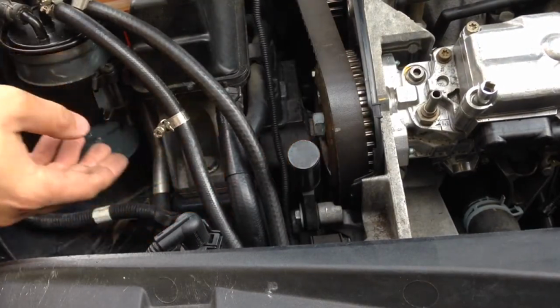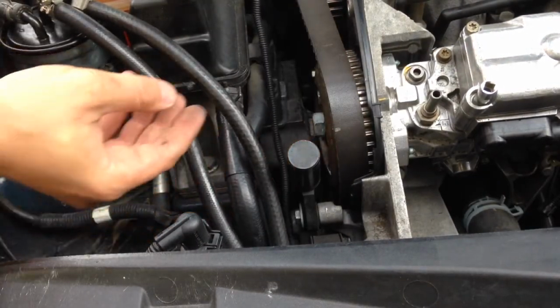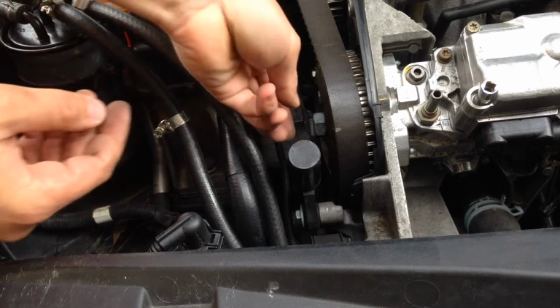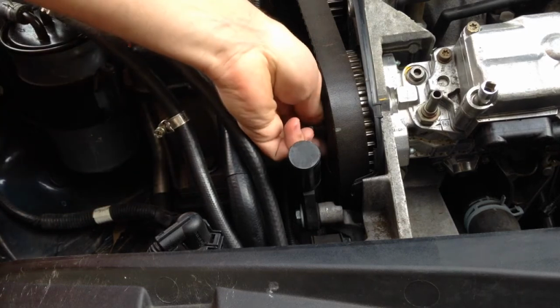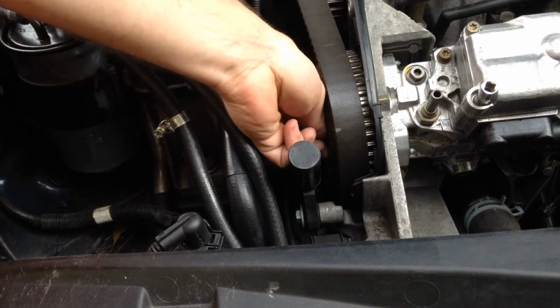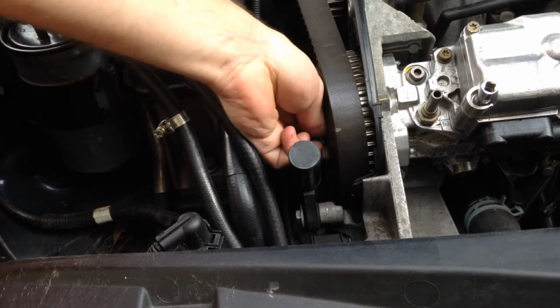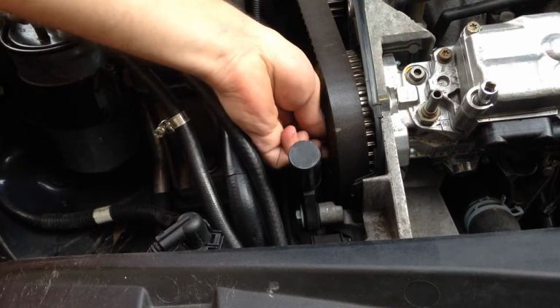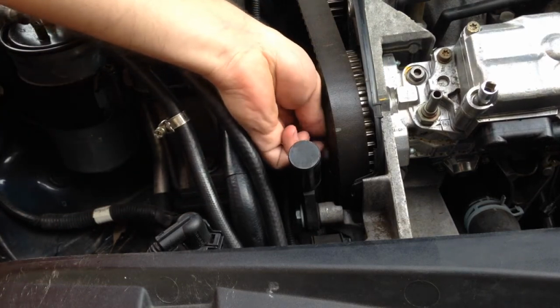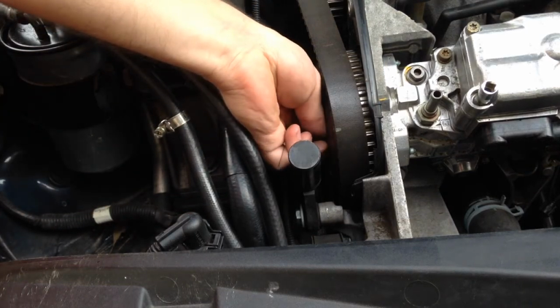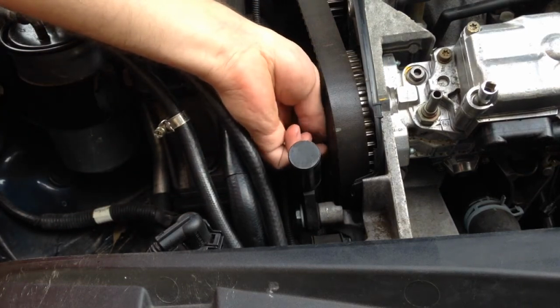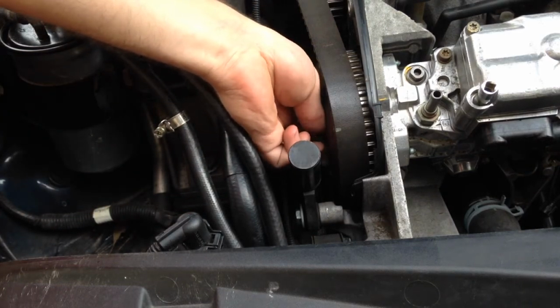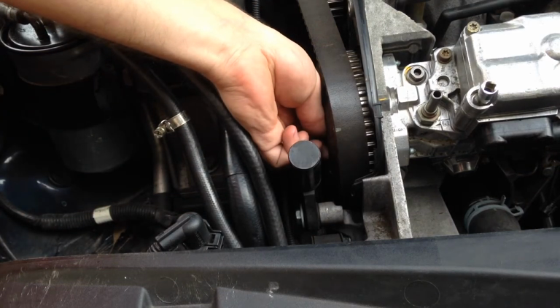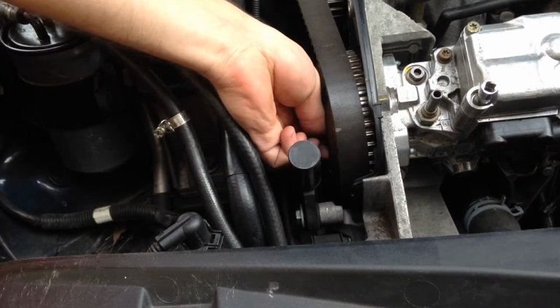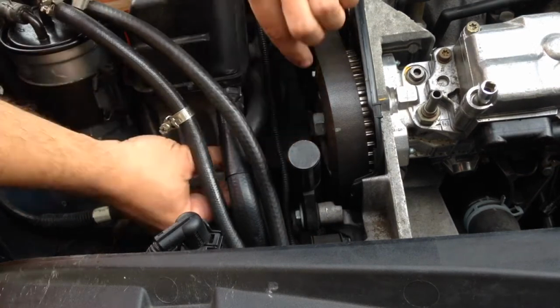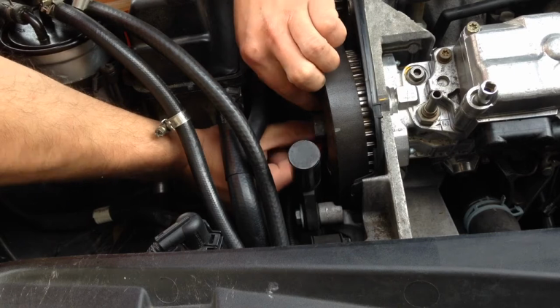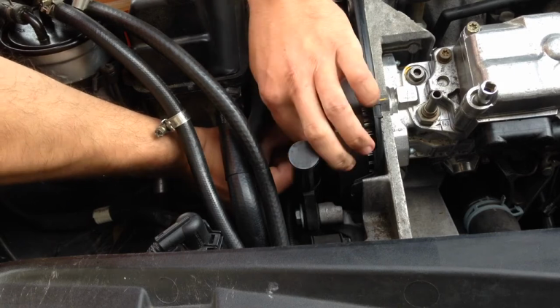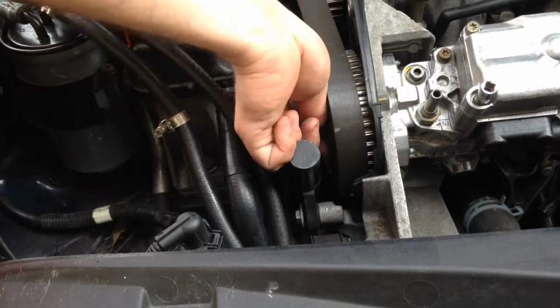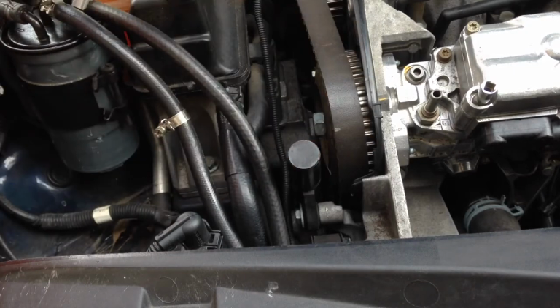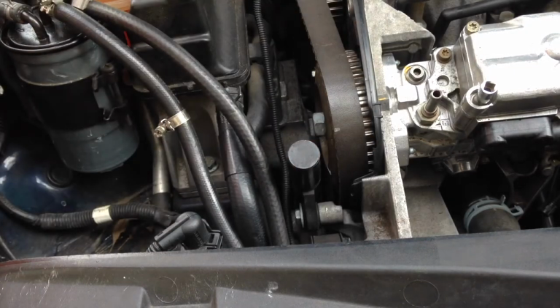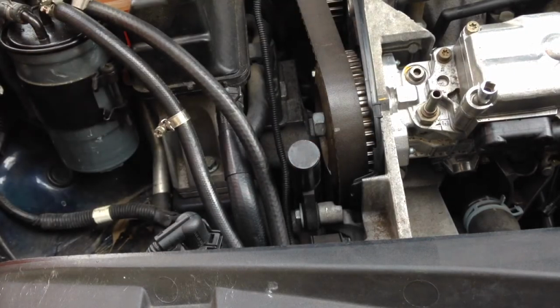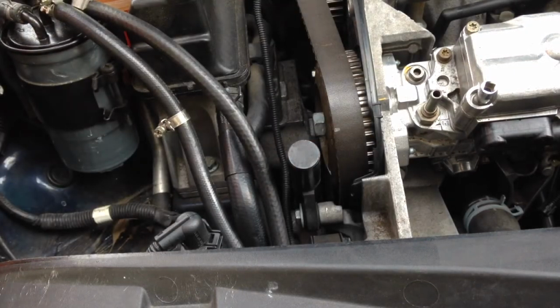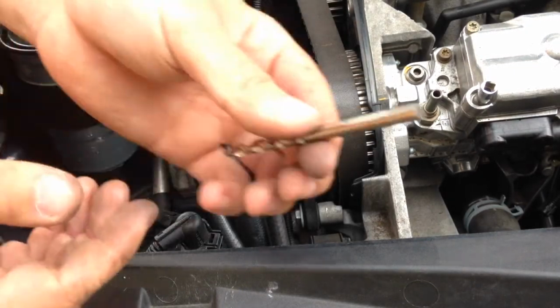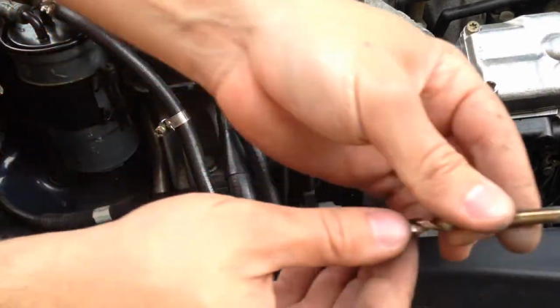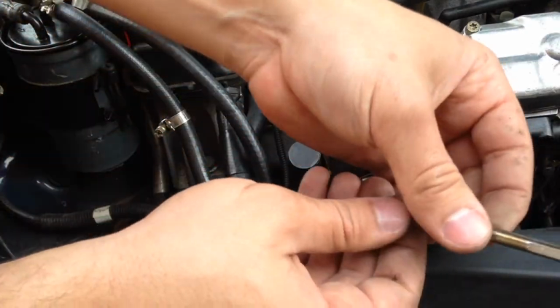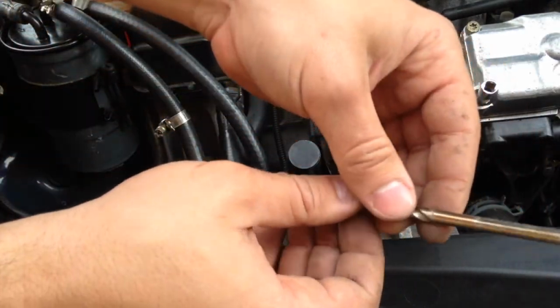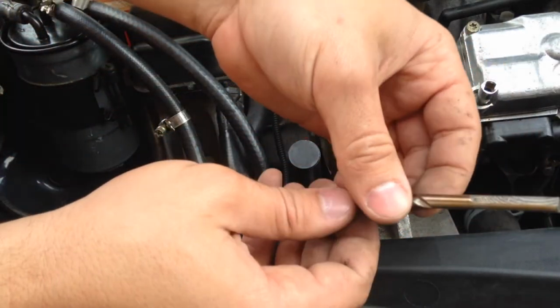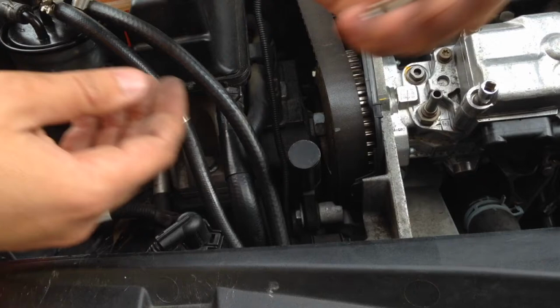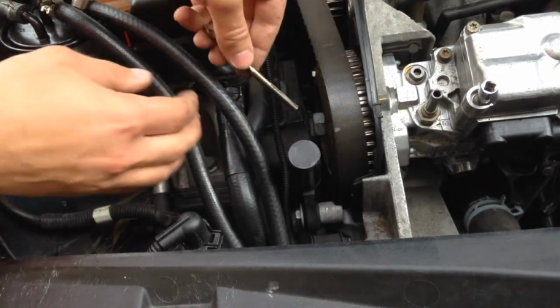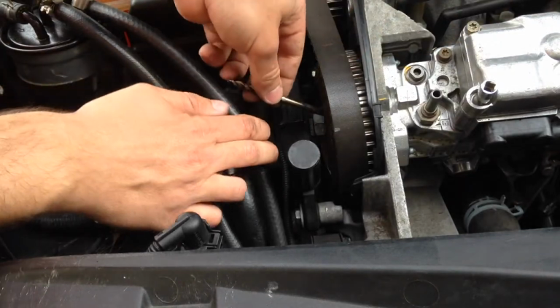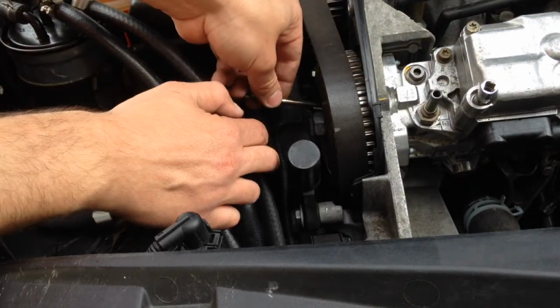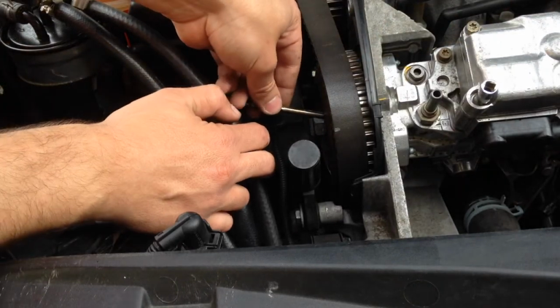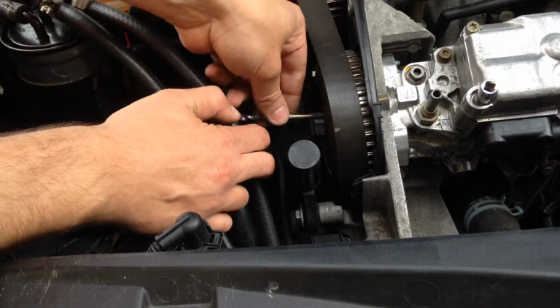These bolts do not need to be tightened — we actually need to leave them loose so we can get the alignment right. We're going to put the drill bit back in to keep the alignment.